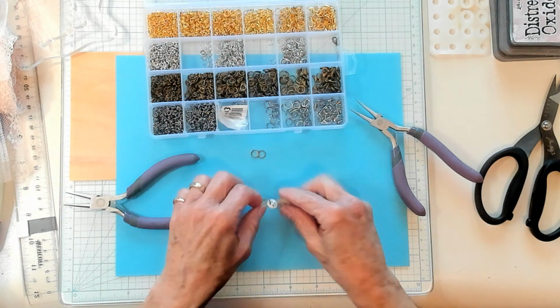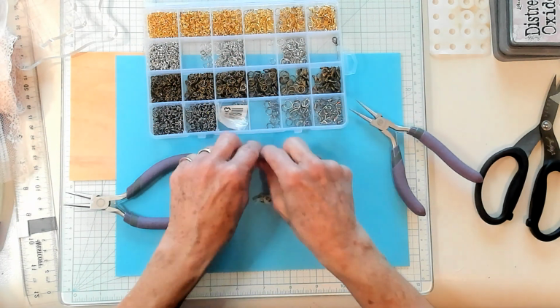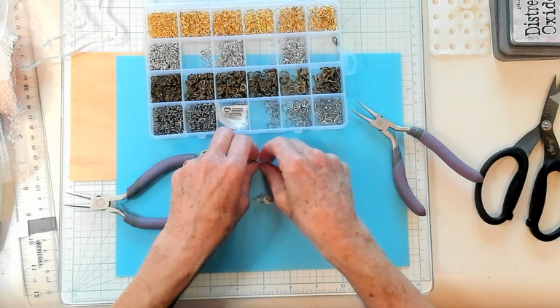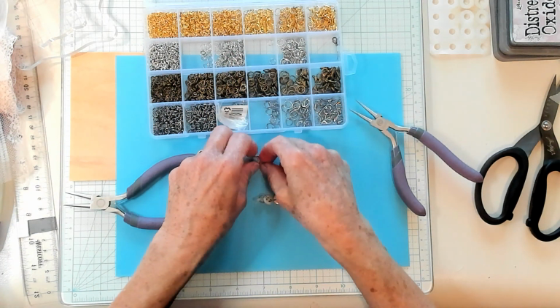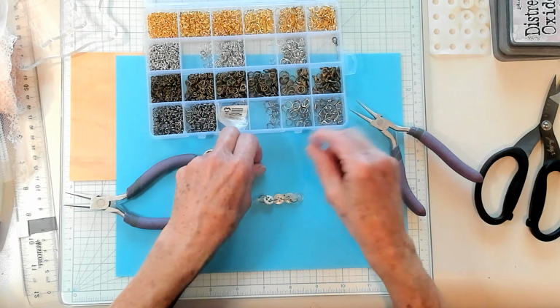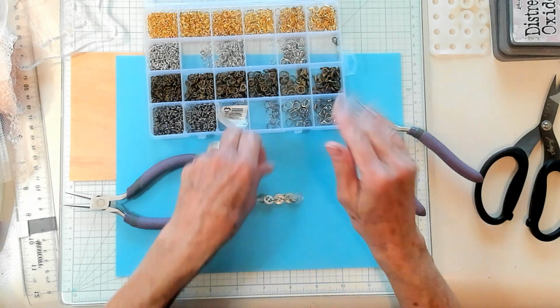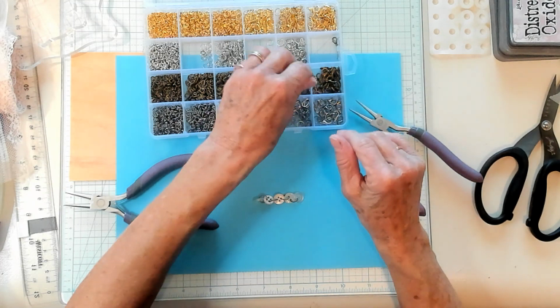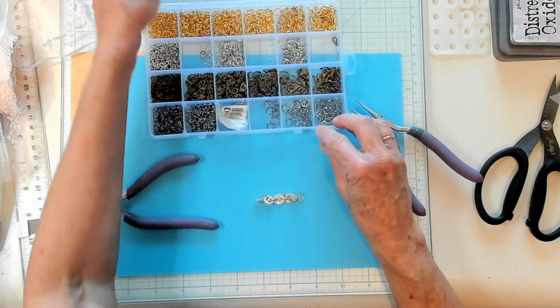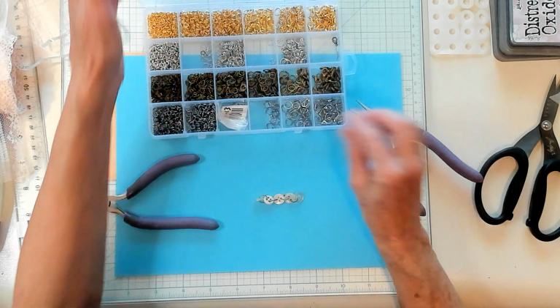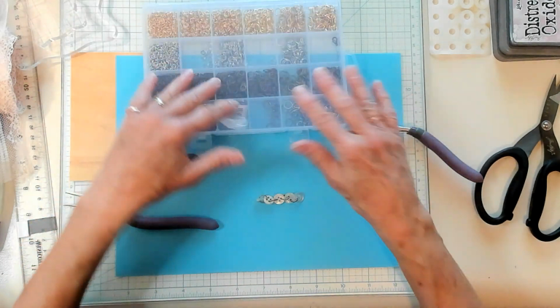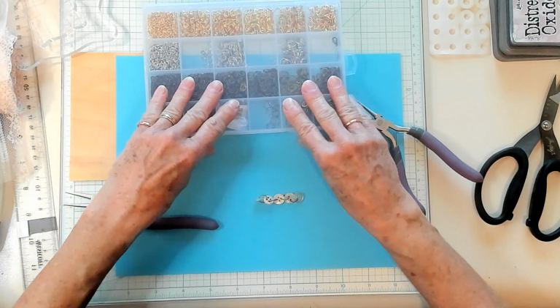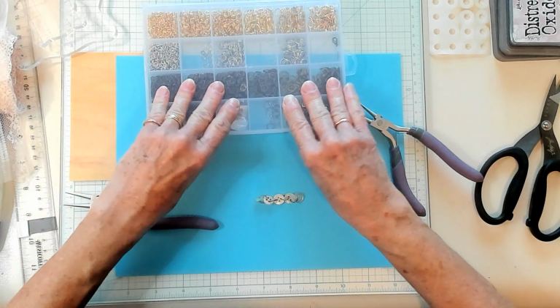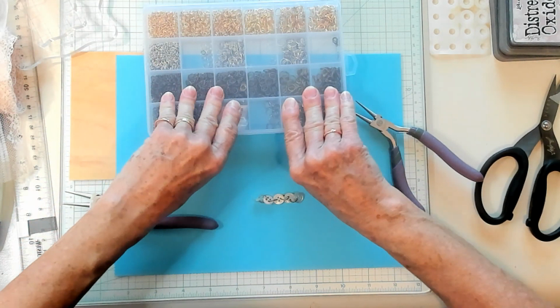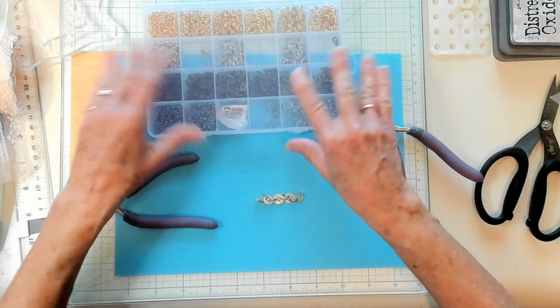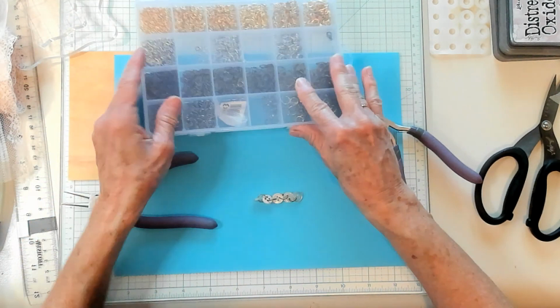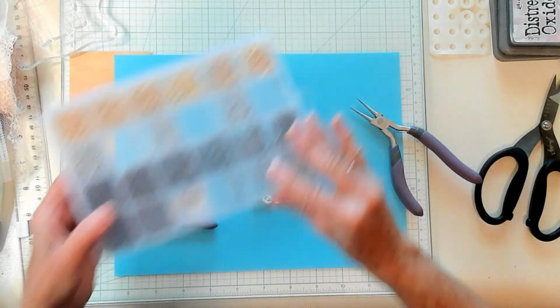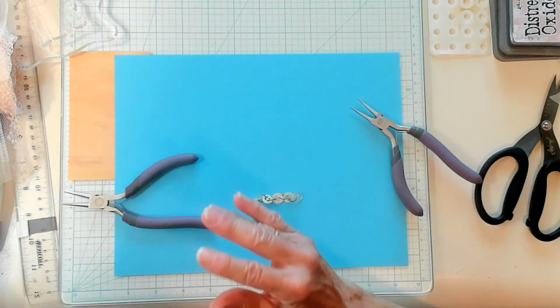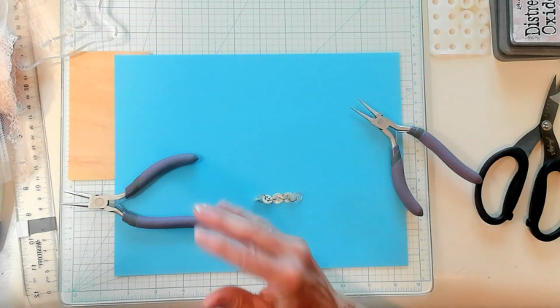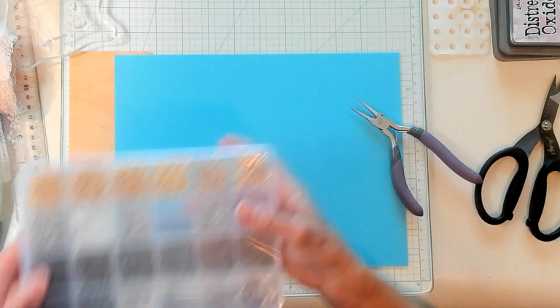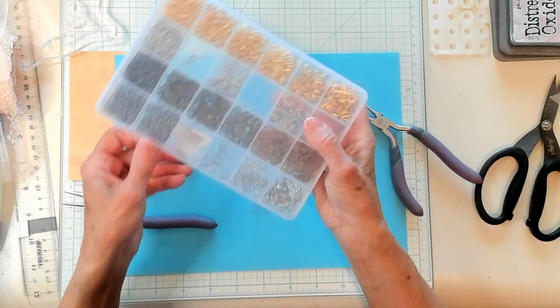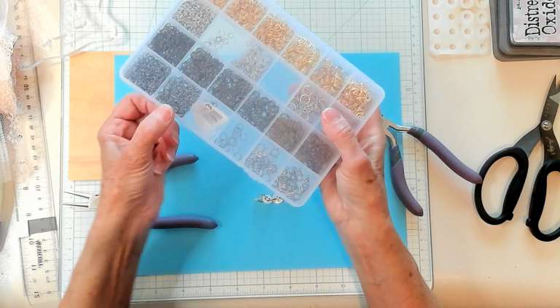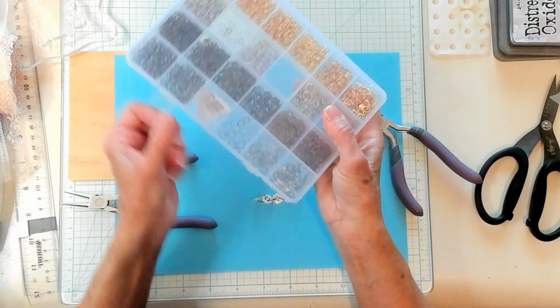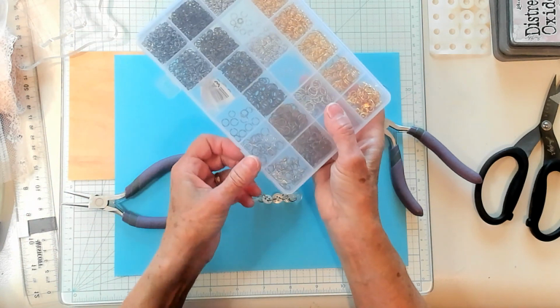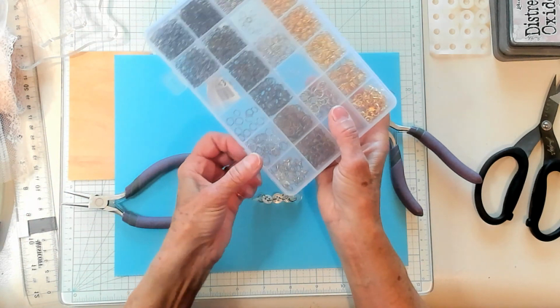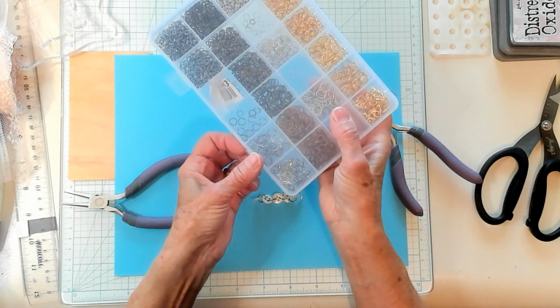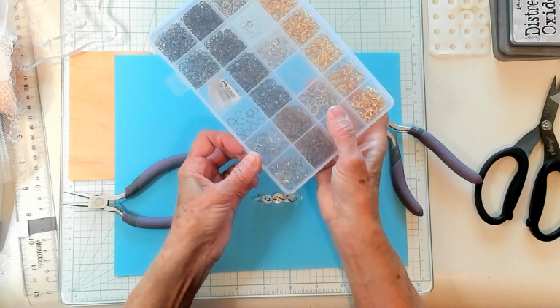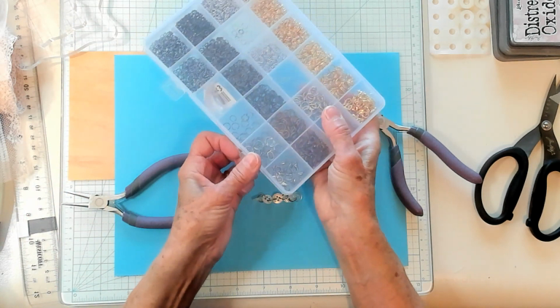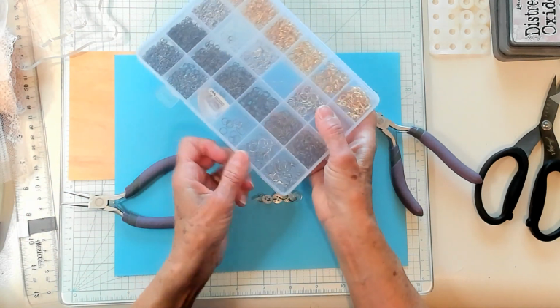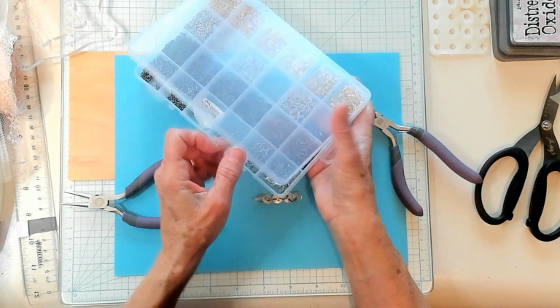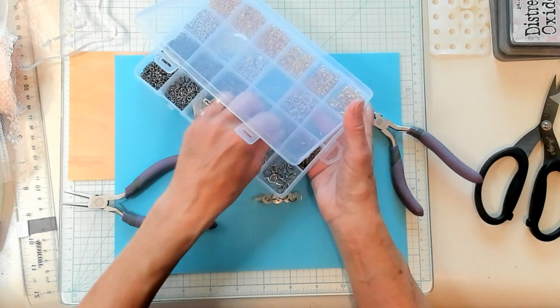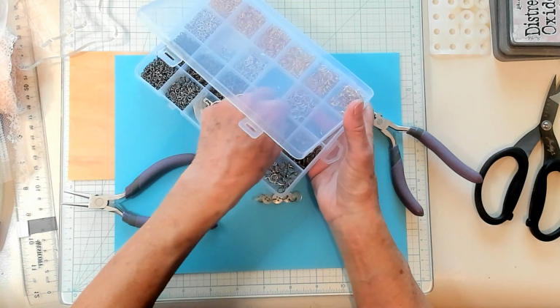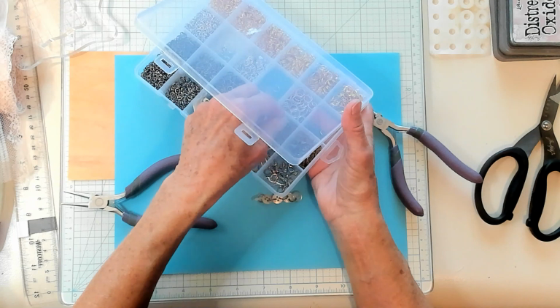Now what are we going to do with this? We're going to put it on a tag — we're going to make an adorable tag. Actually, I'm going to need one more of these. I forgot, I need one more.